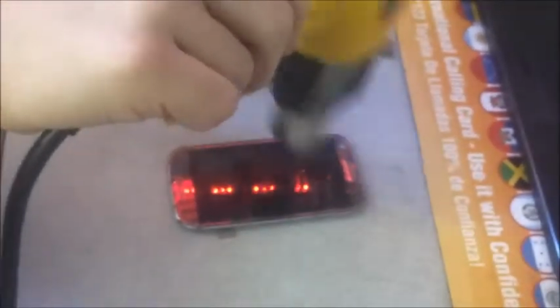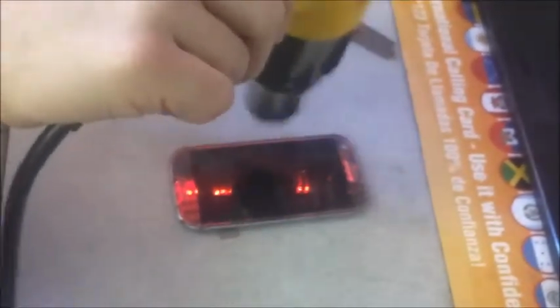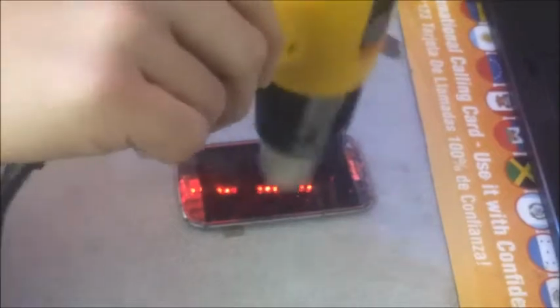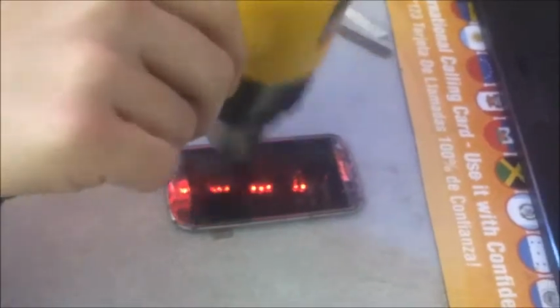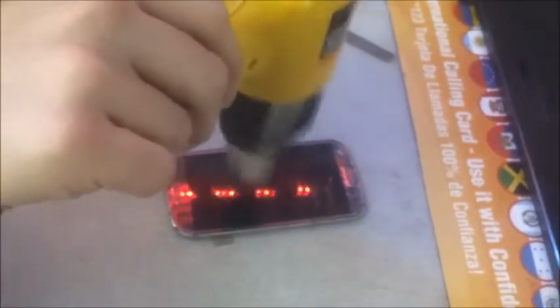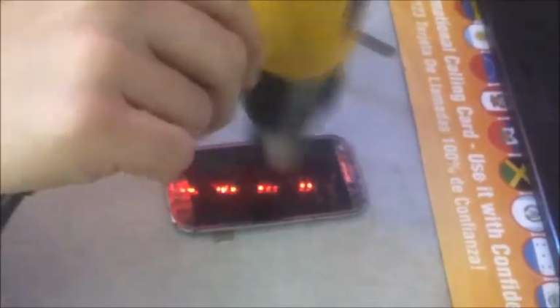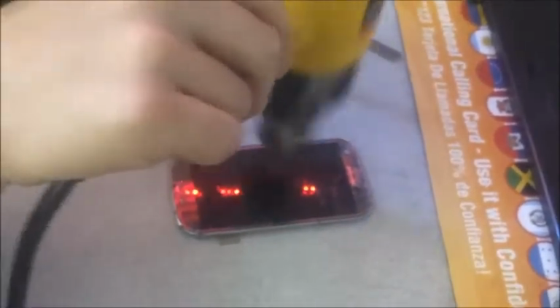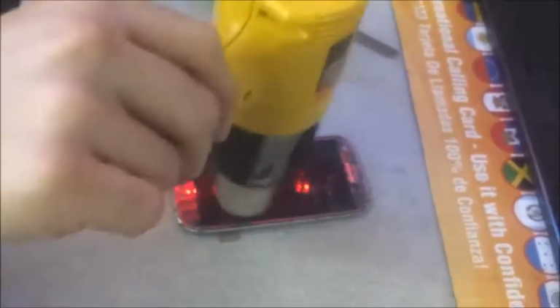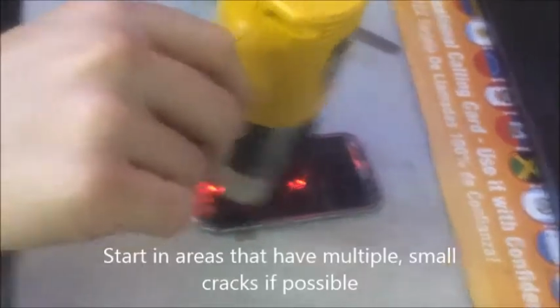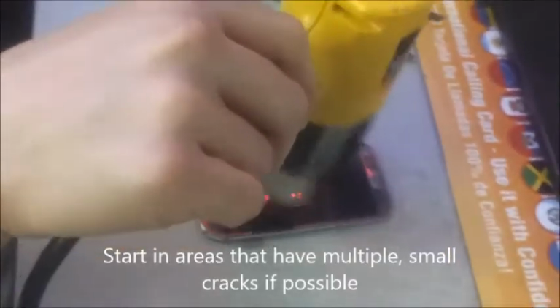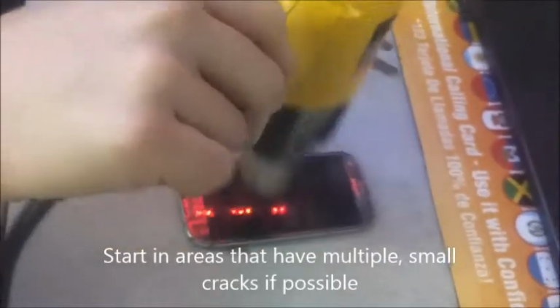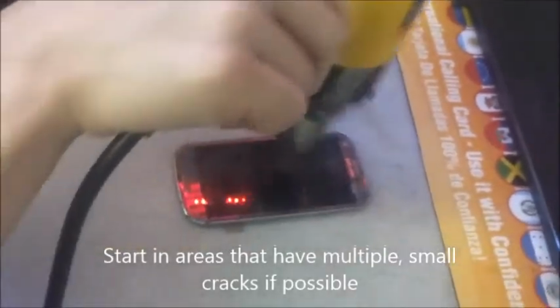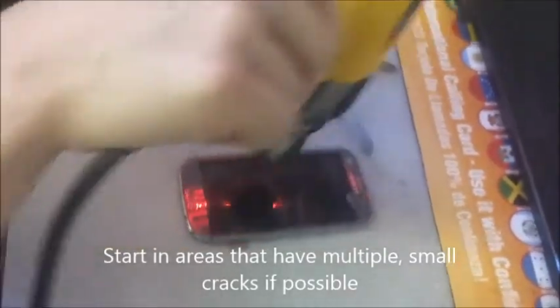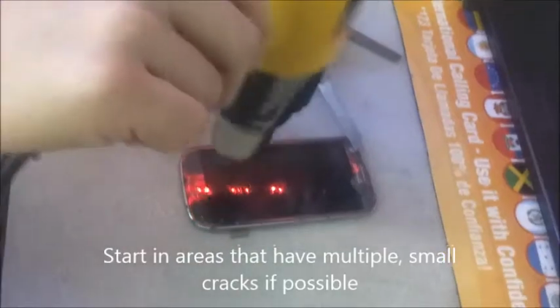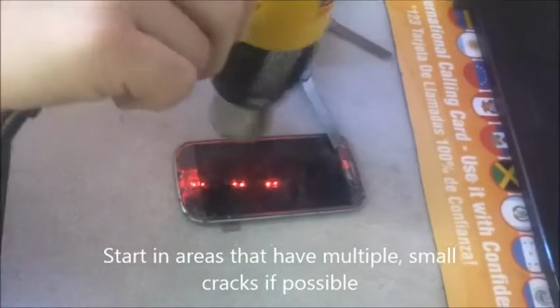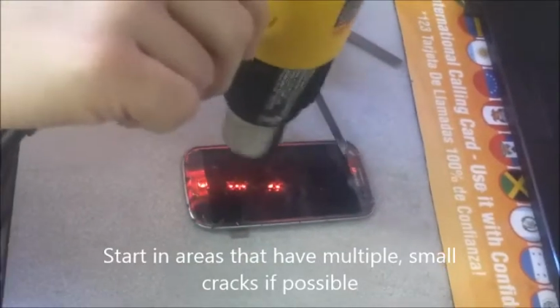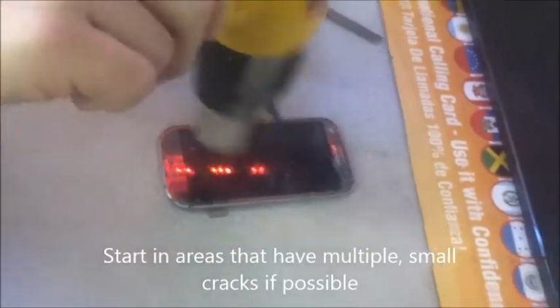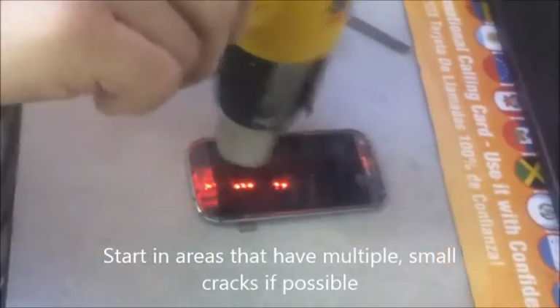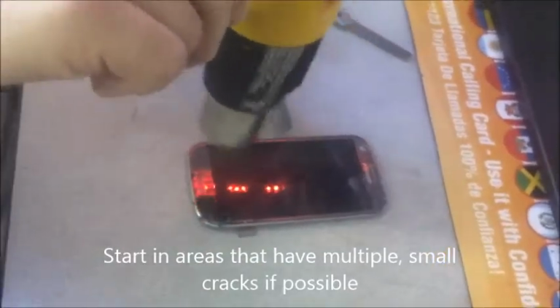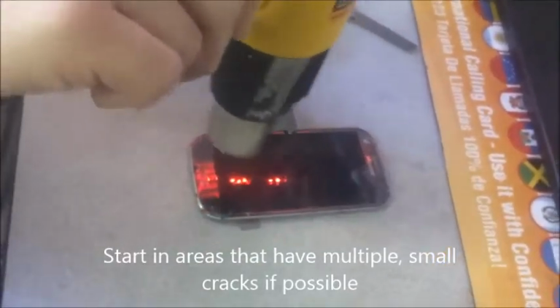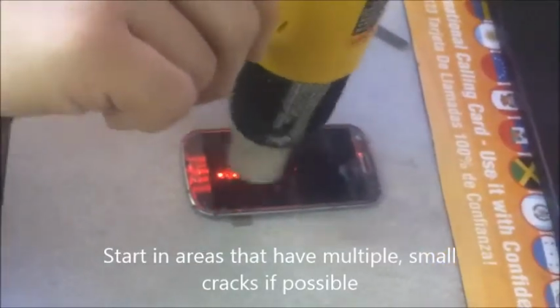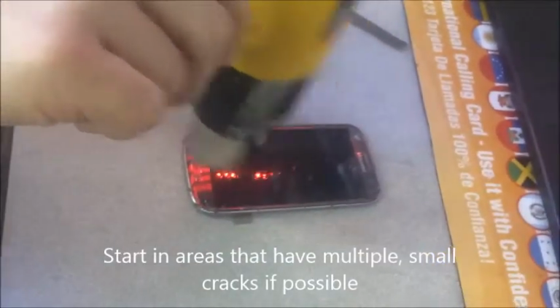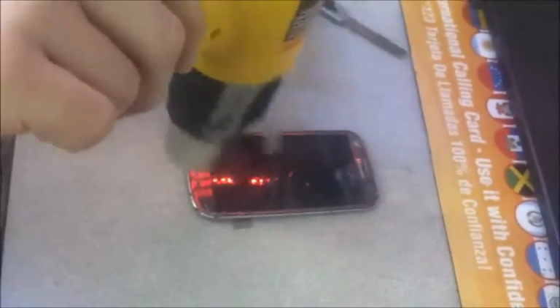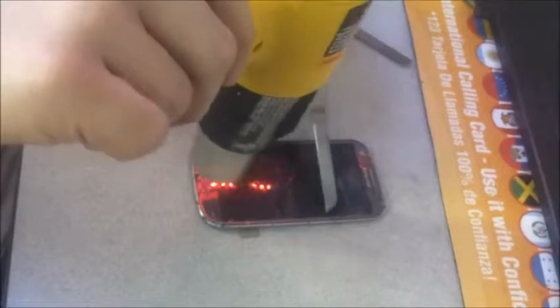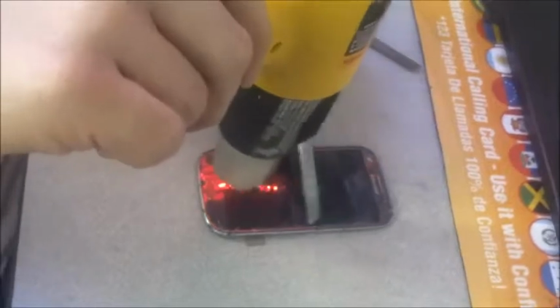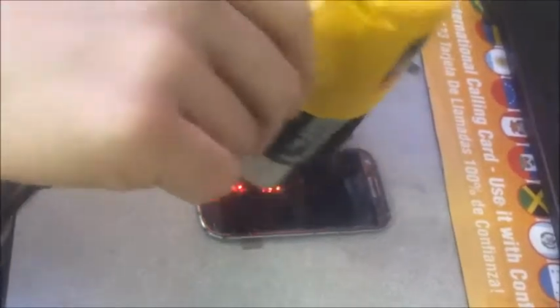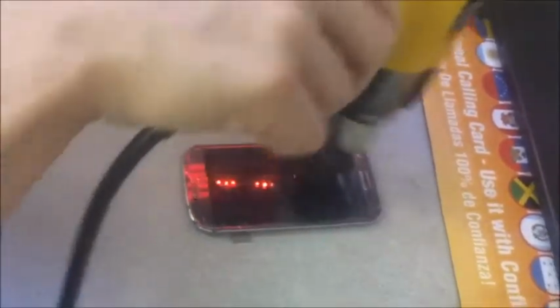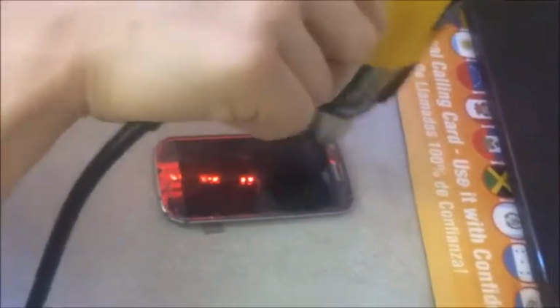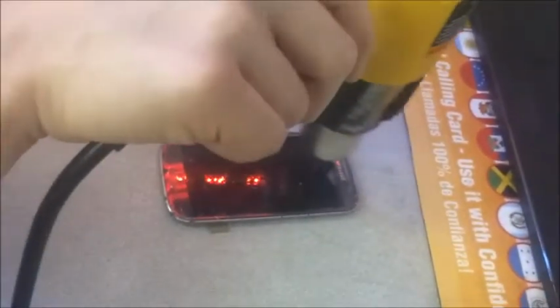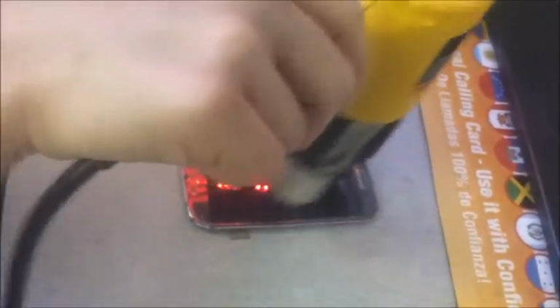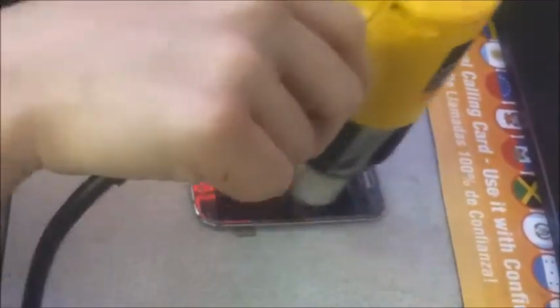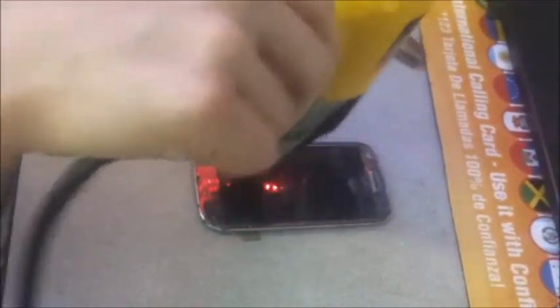When you start, it's always best to start in an area that's already kind of cracked and lifted up. You don't want to start from the top angle because that could snap the LCD. You kind of want to start somewhere from the side or an area that has a whole bunch of cracks — those are easier to get off.